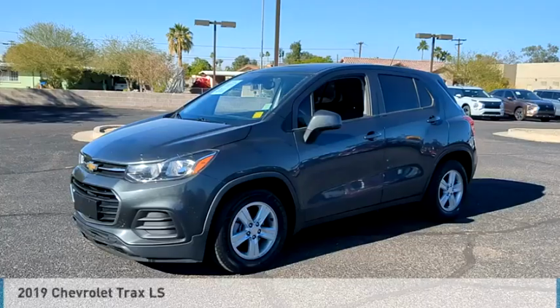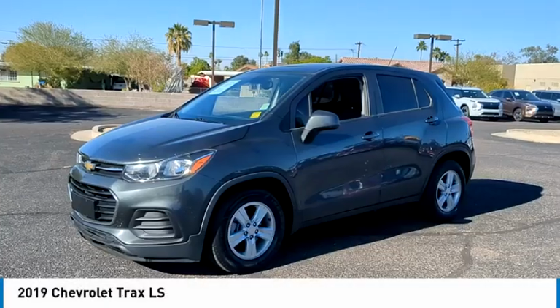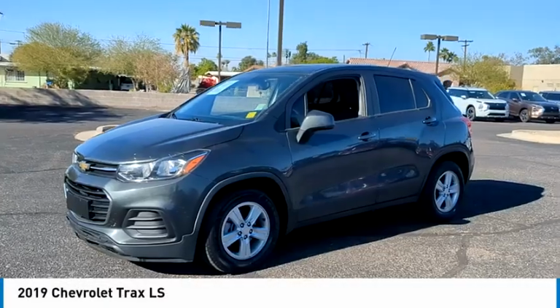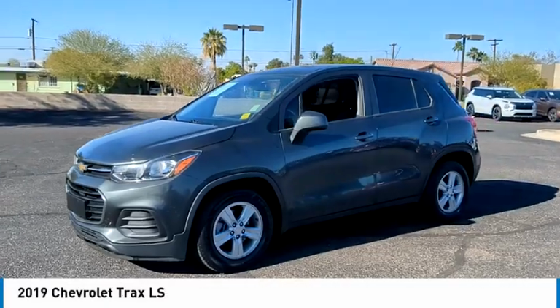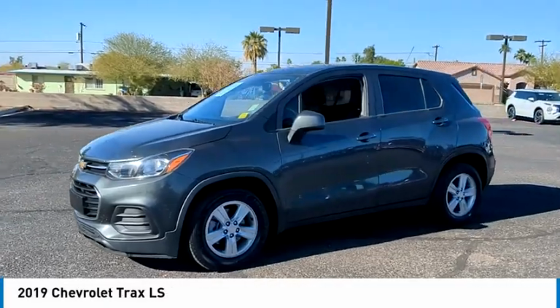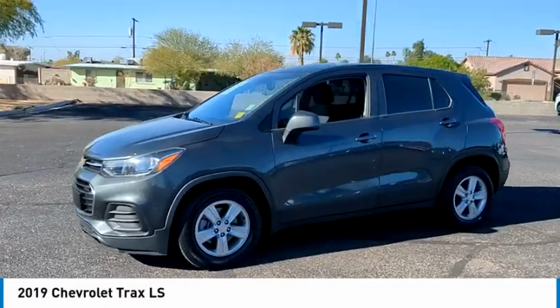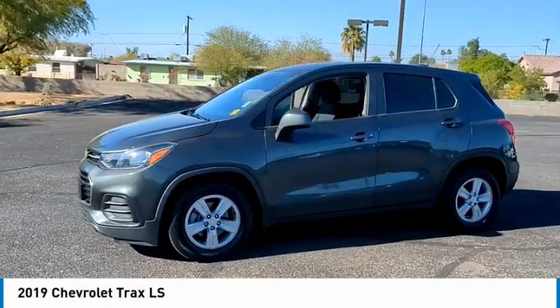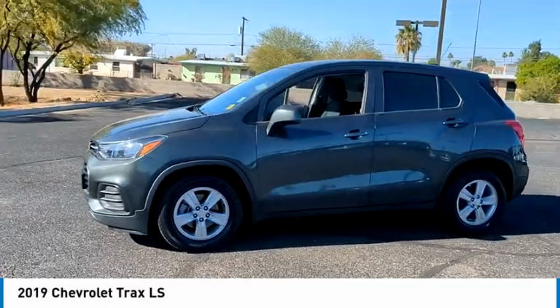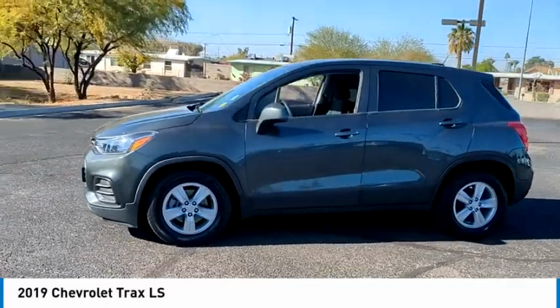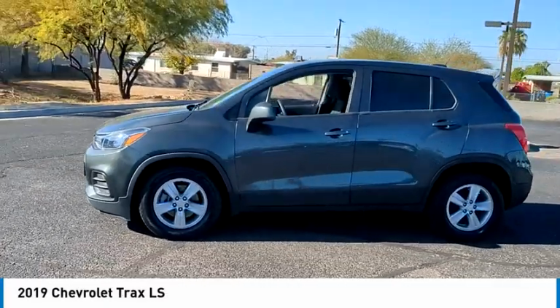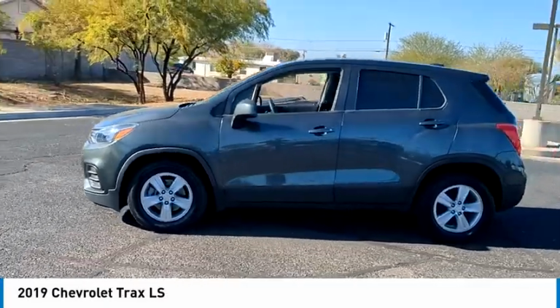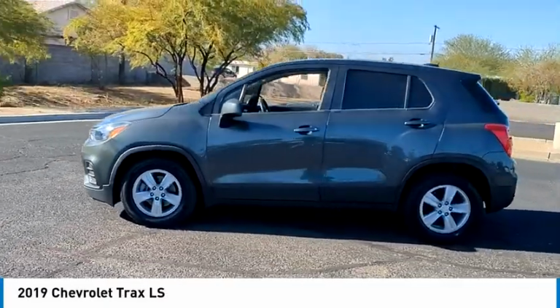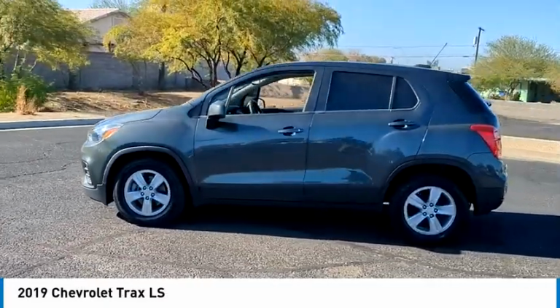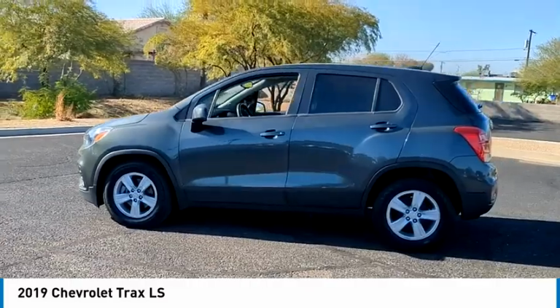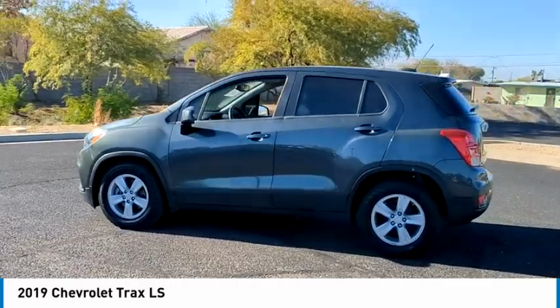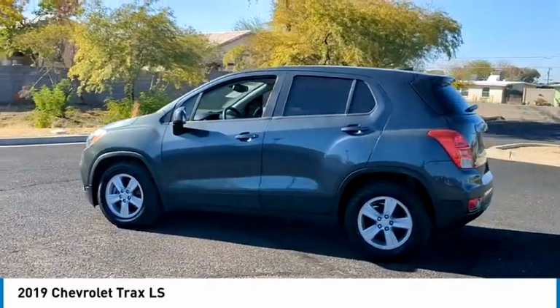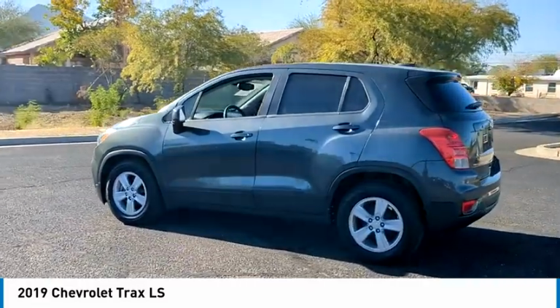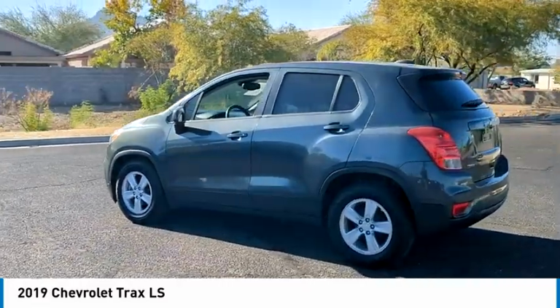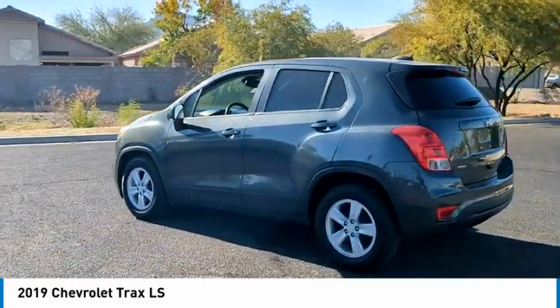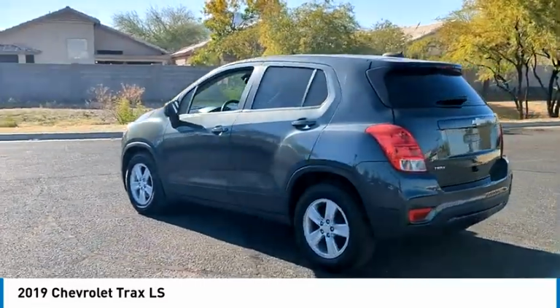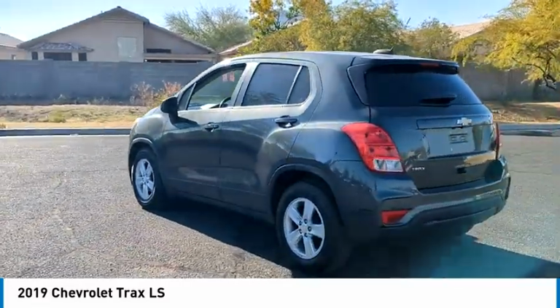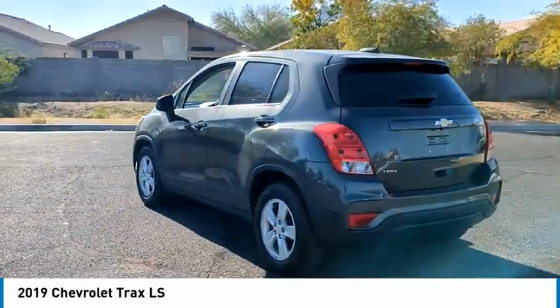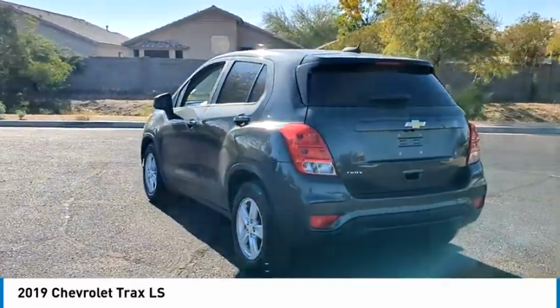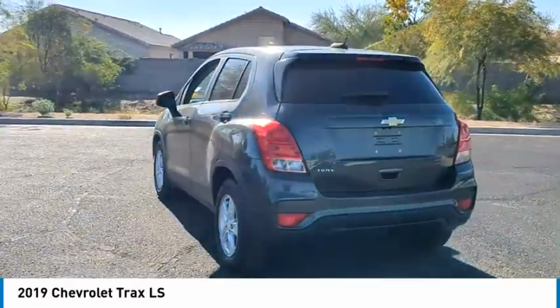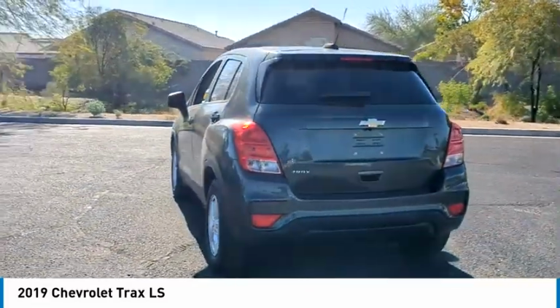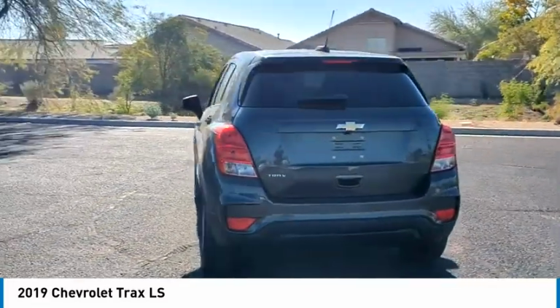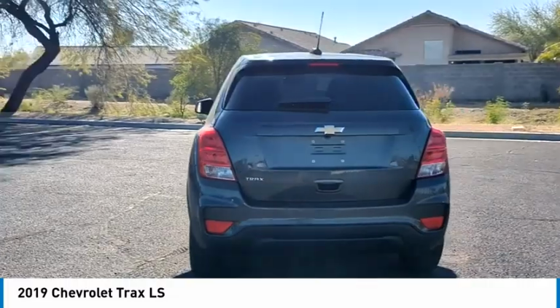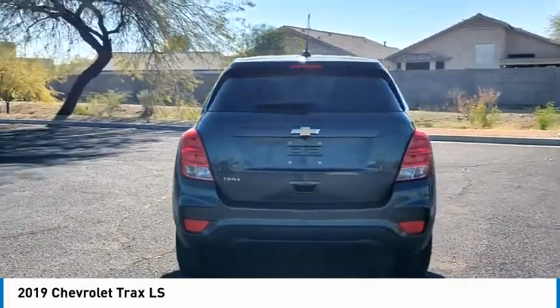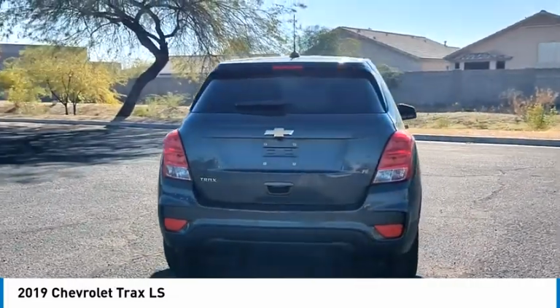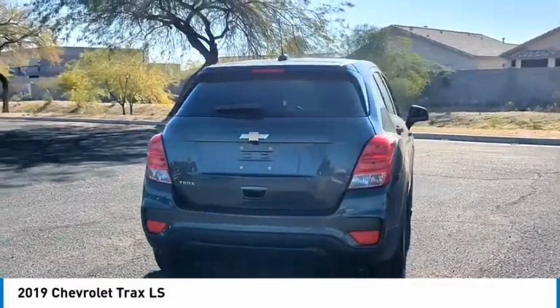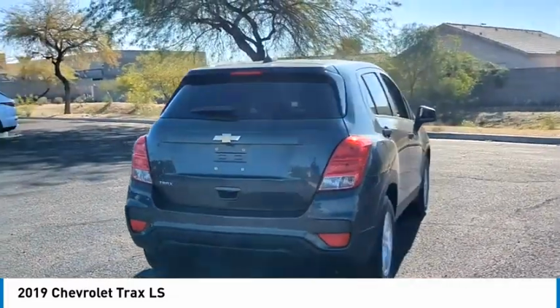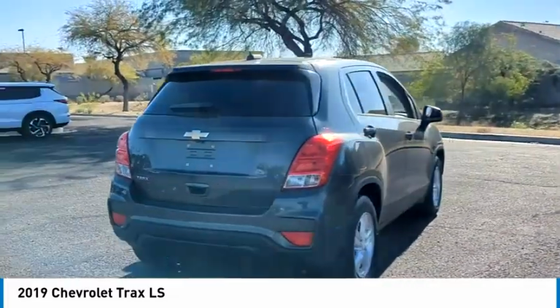Looking for the right vehicle? Check out the 2019 Chevrolet Trax. The Trax is tiny on the outside, but remarkably spacious within. It comes with clean and modern interiors.